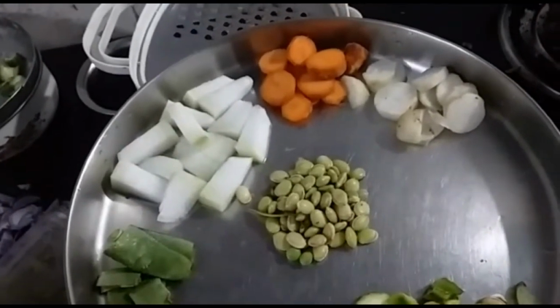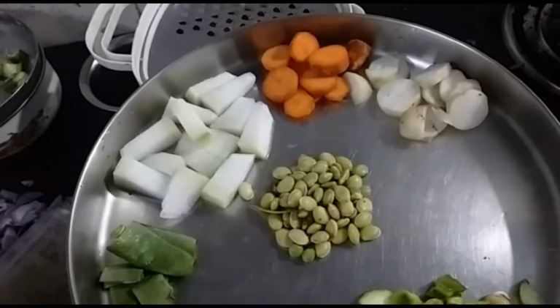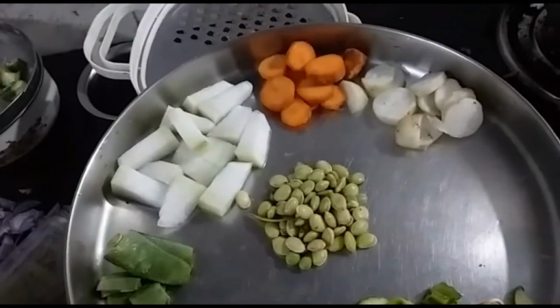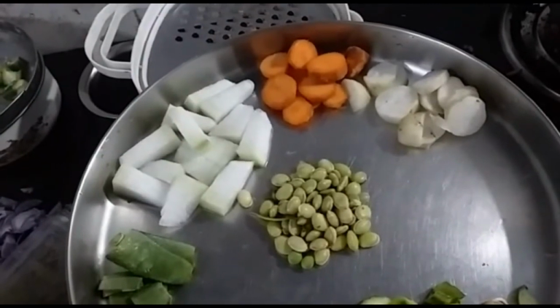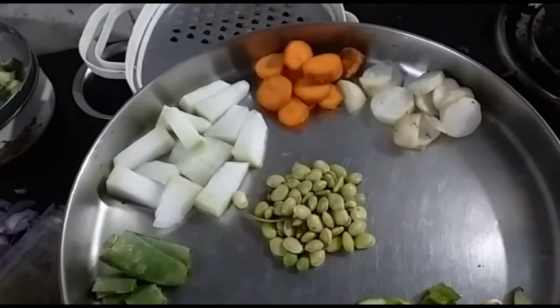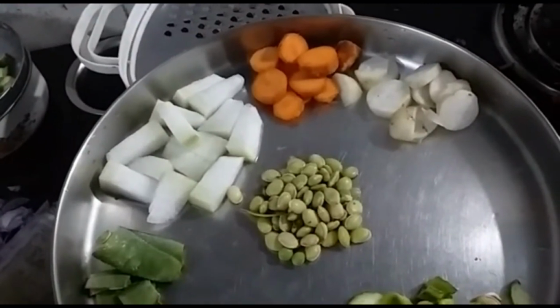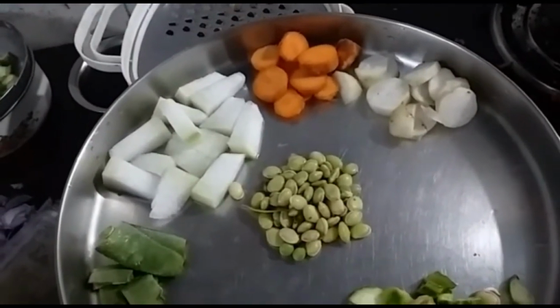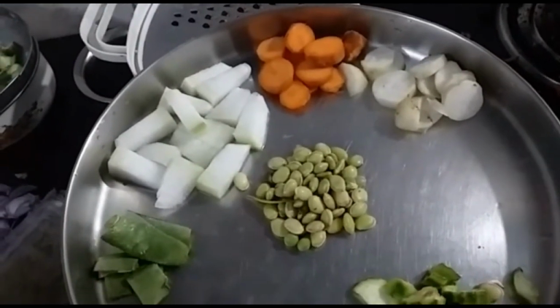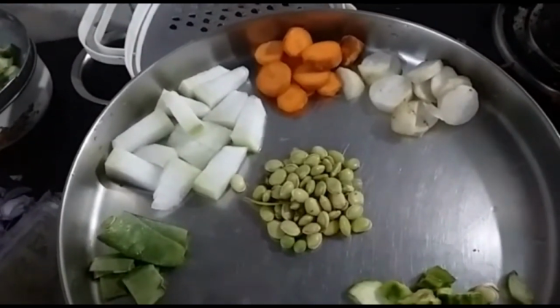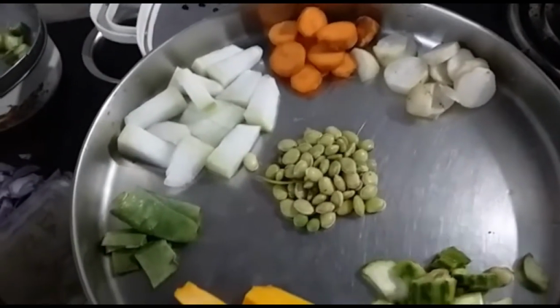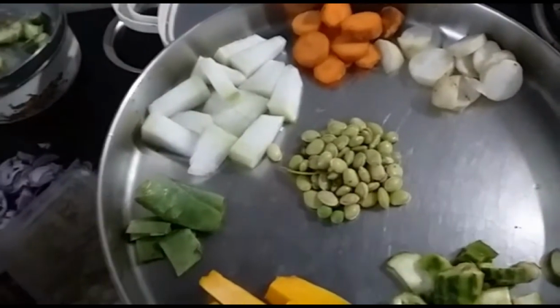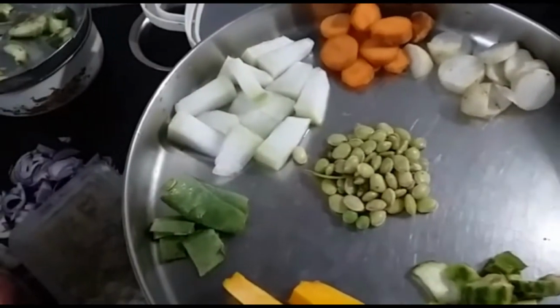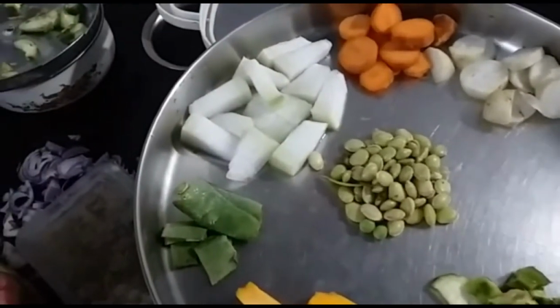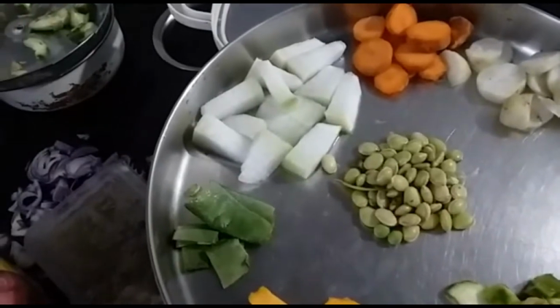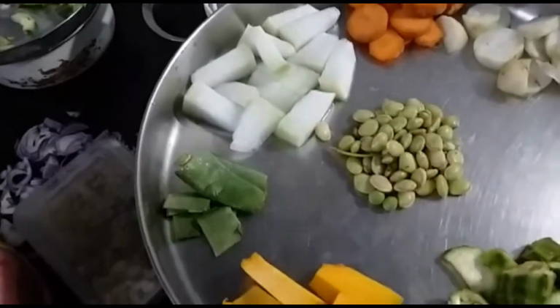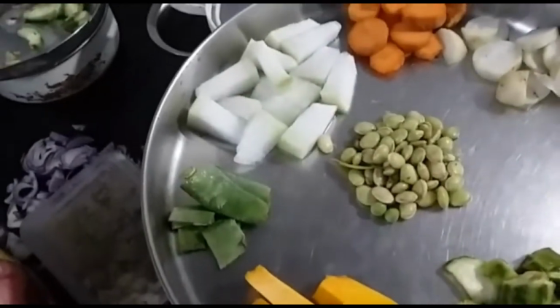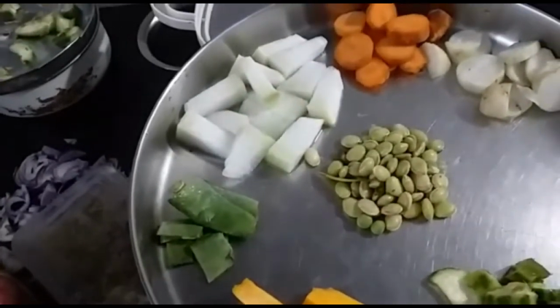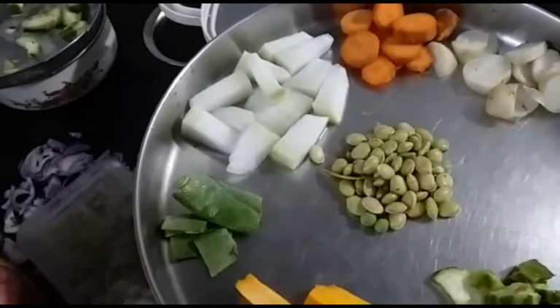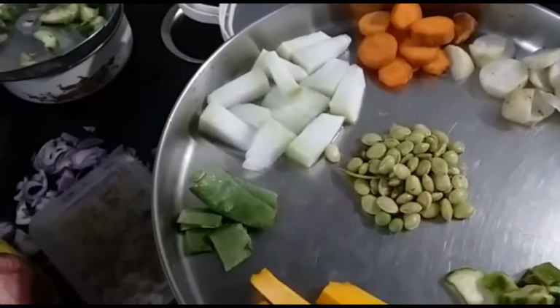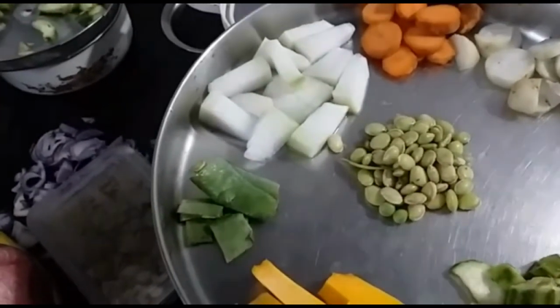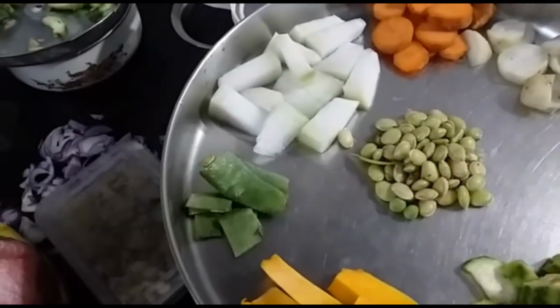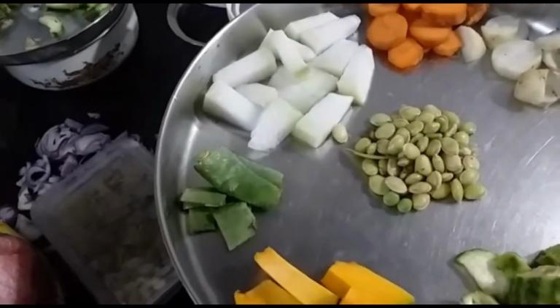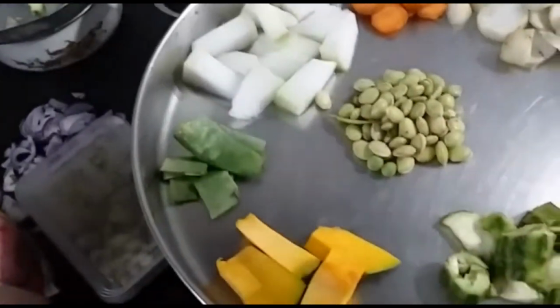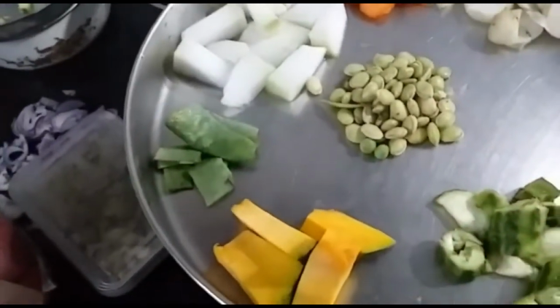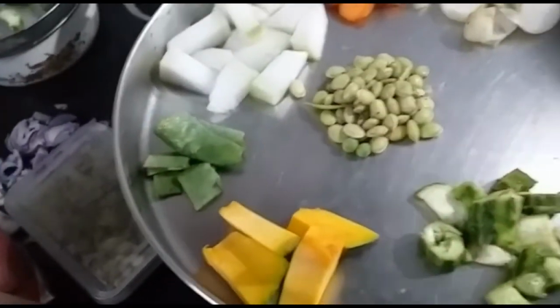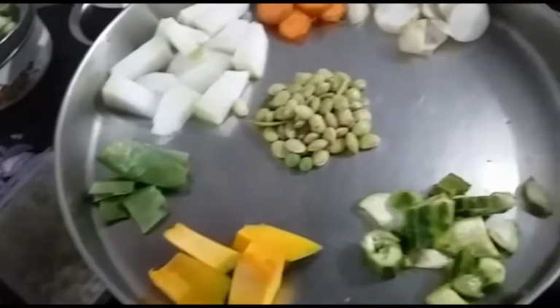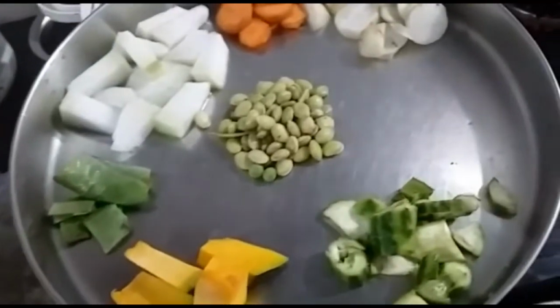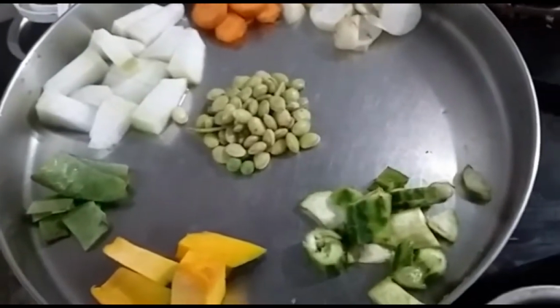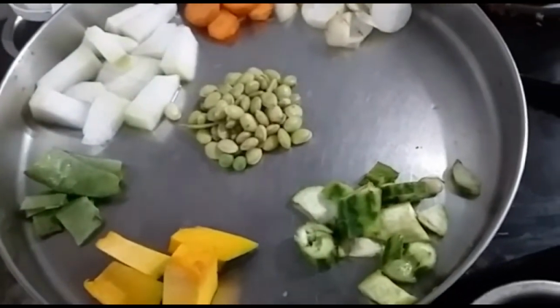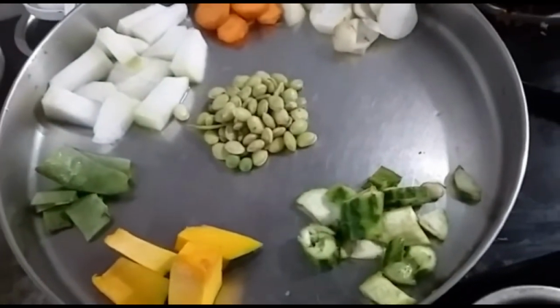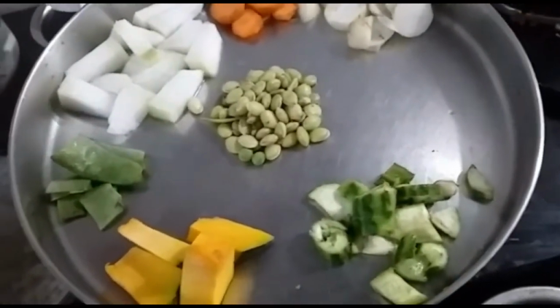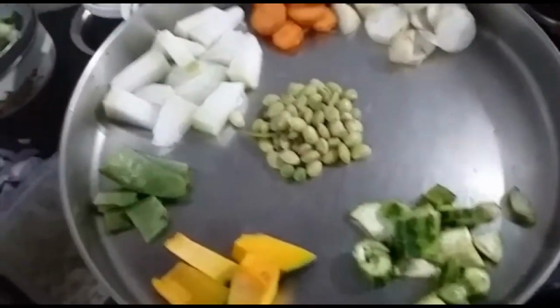For that, I will be using ash gourd, carrot, radish, field beans, normal beans, pumpkin, and ridge gourd pieces.